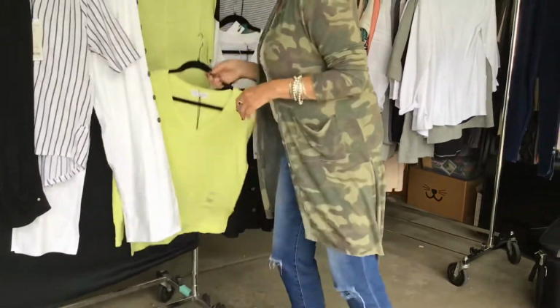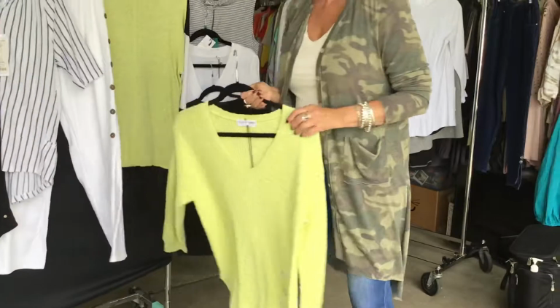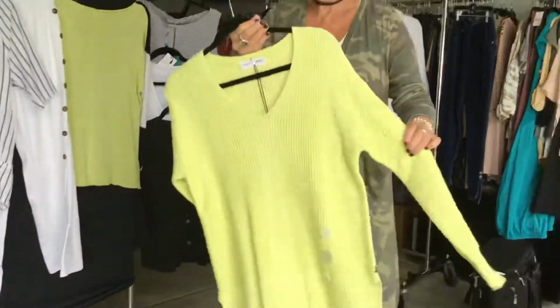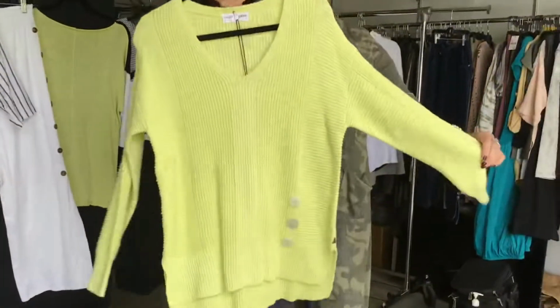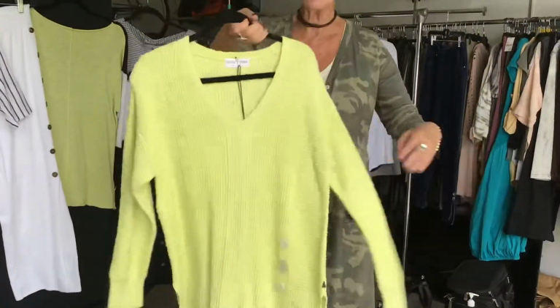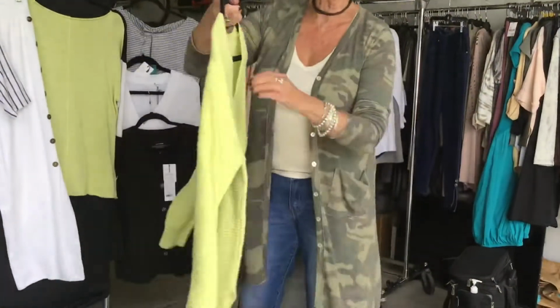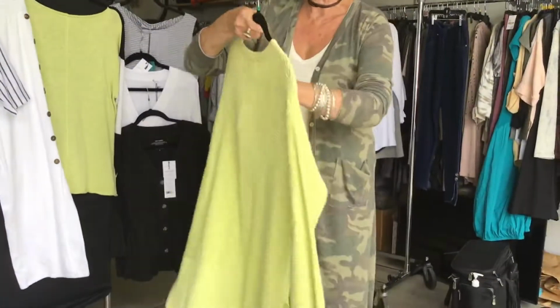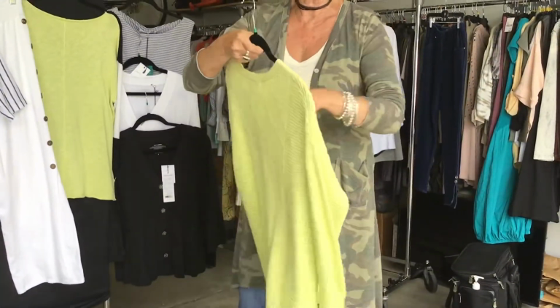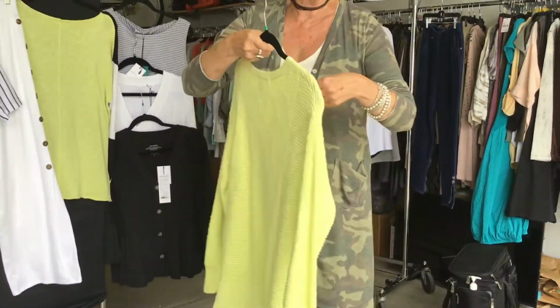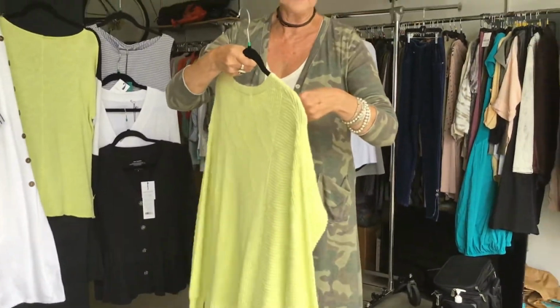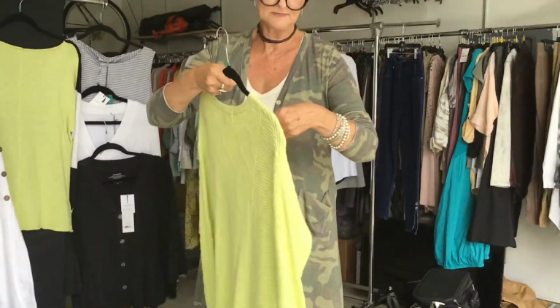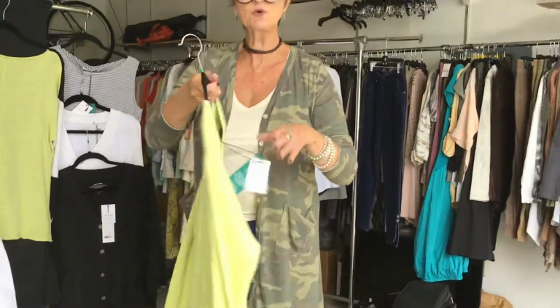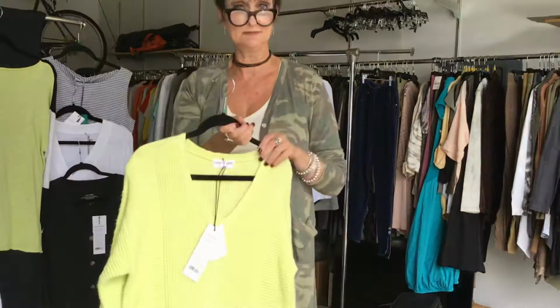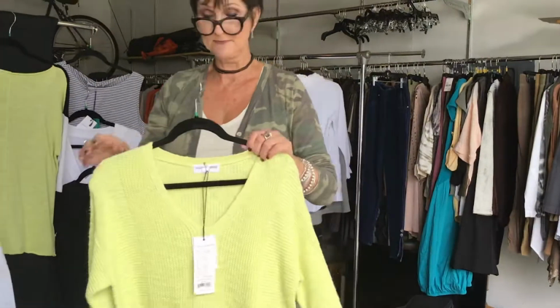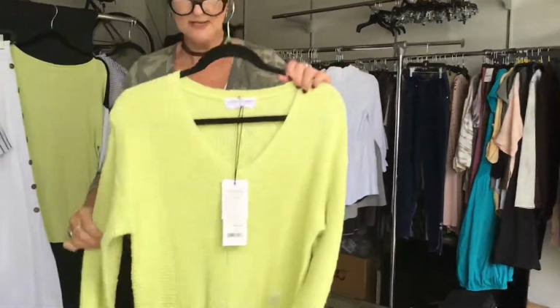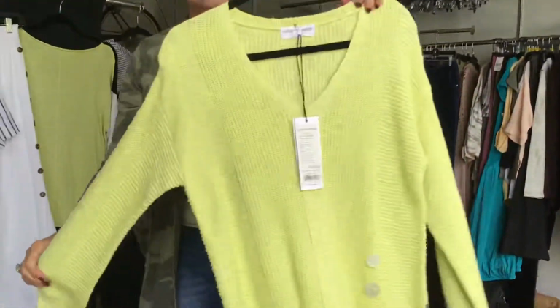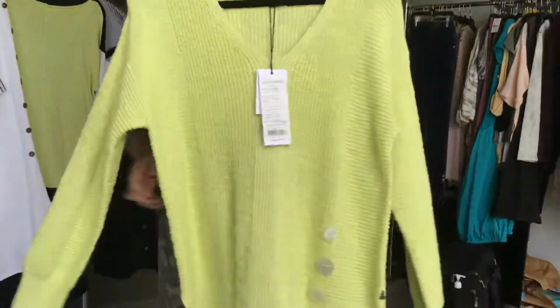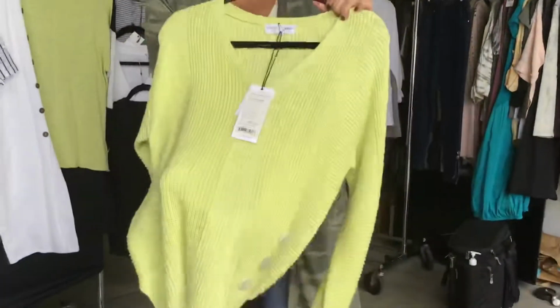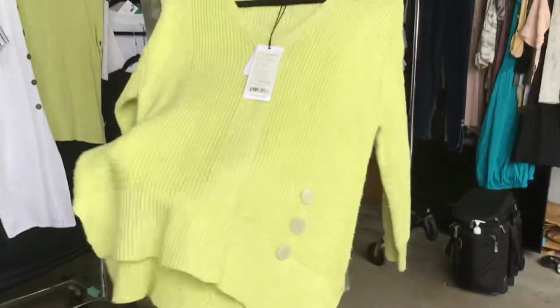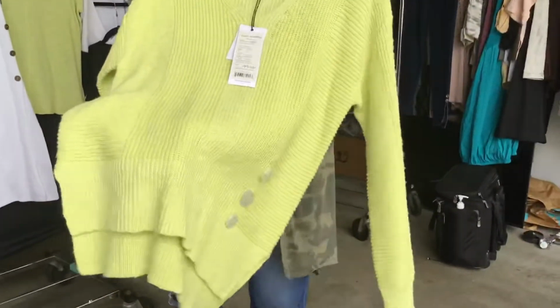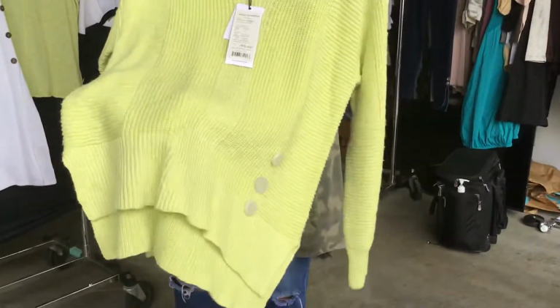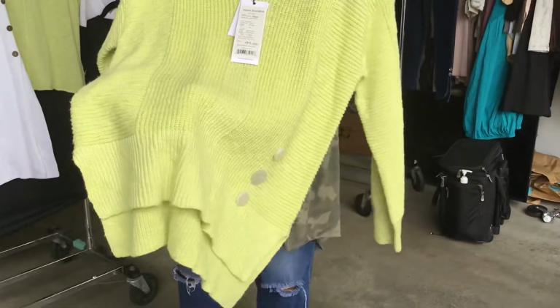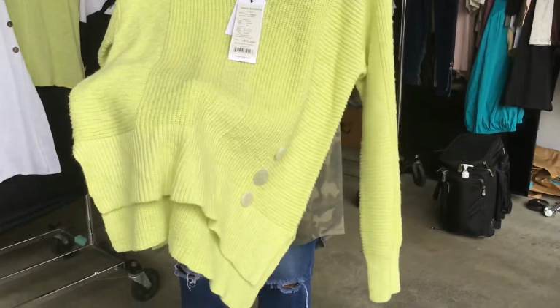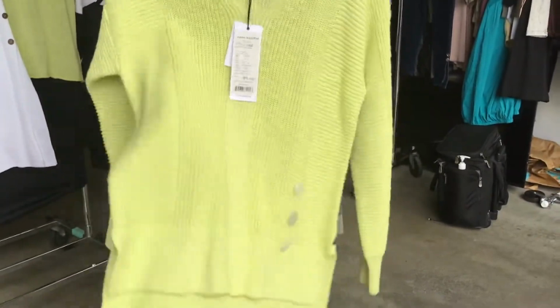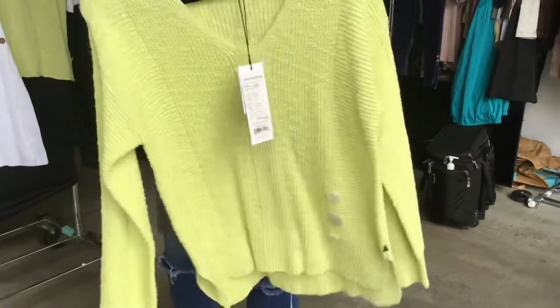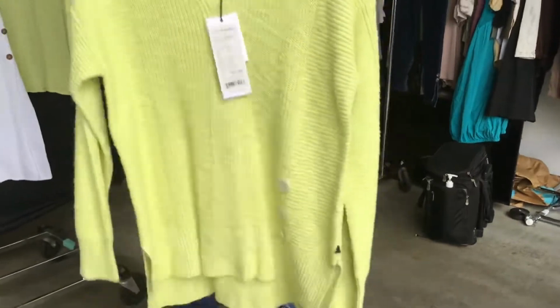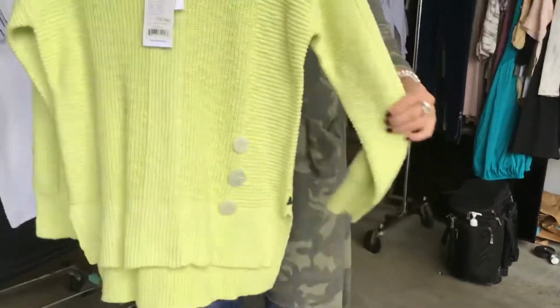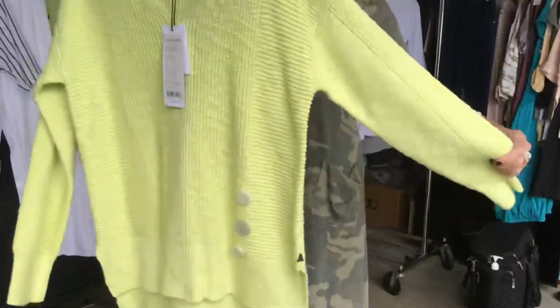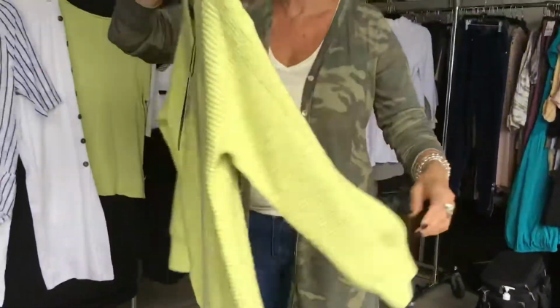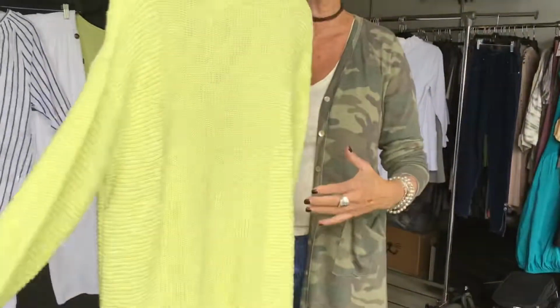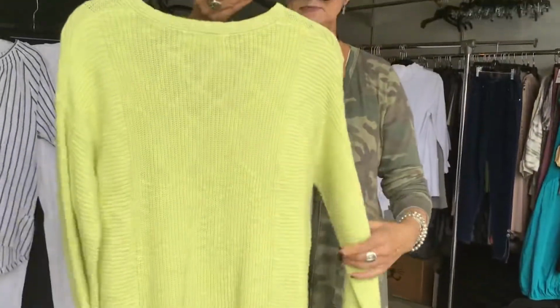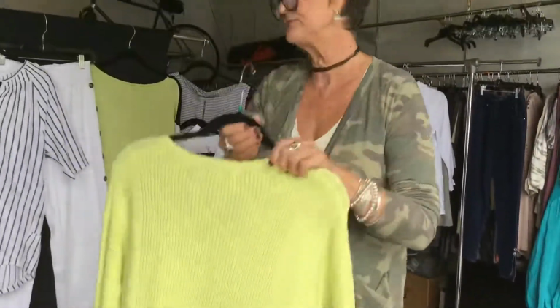And here's where we can do this lovely pop of — I think they call it lime cordial. Really pretty sweater. The detail is lovely. It's got the neon label. All of our sweaters are typically $49.50. Just comes as you see it, but very pretty.